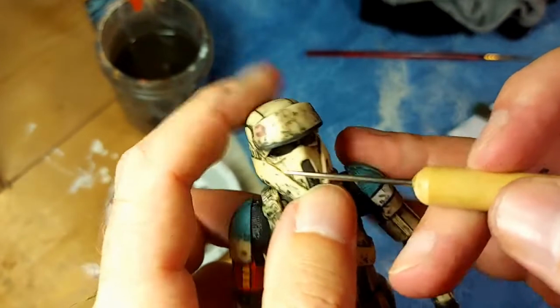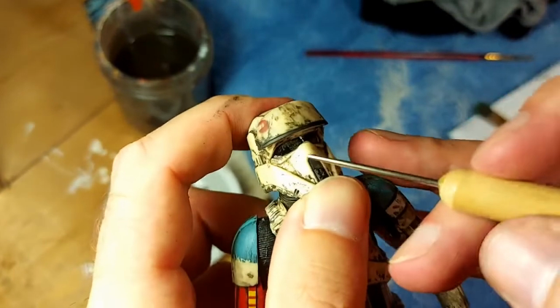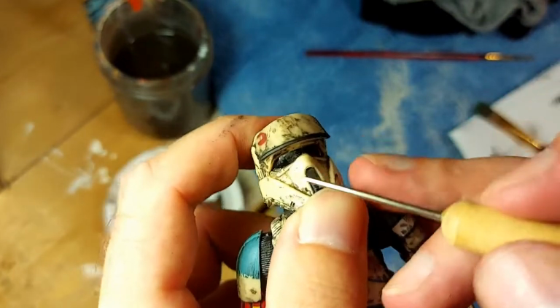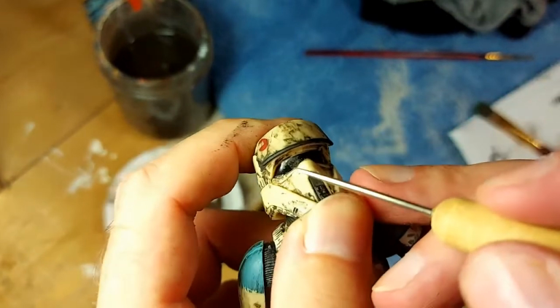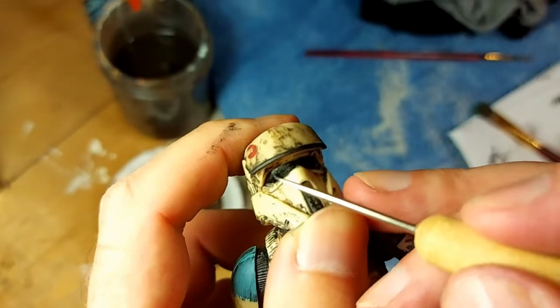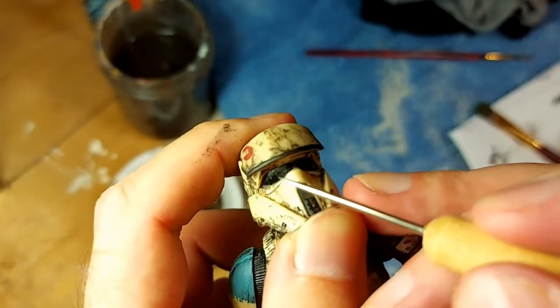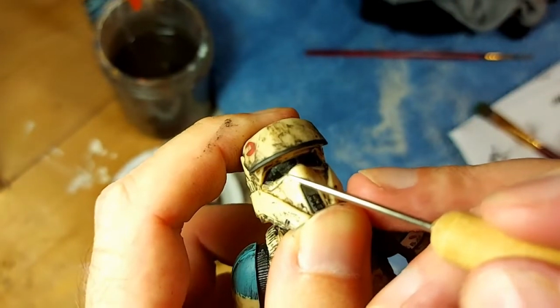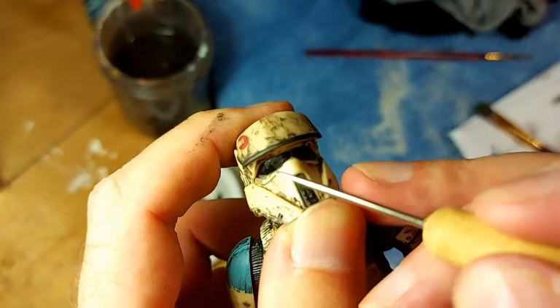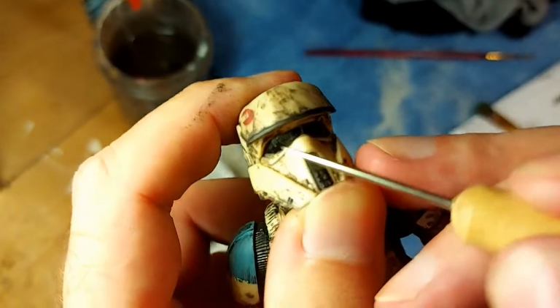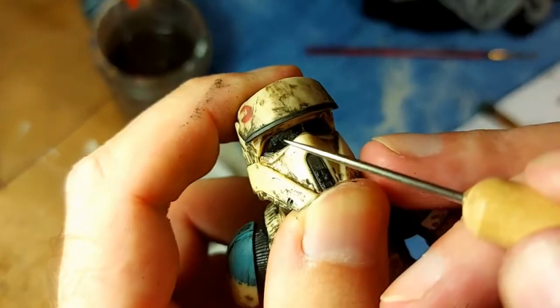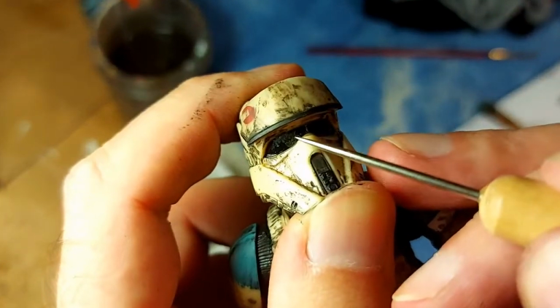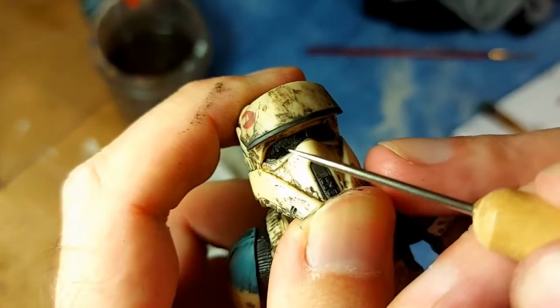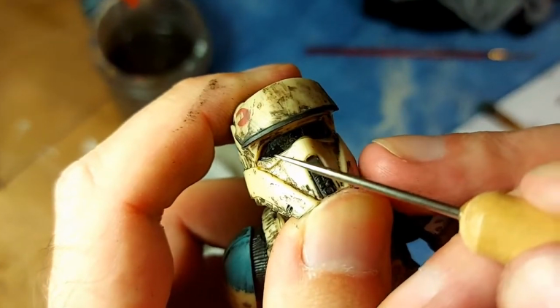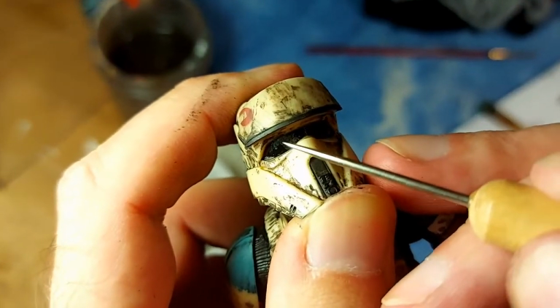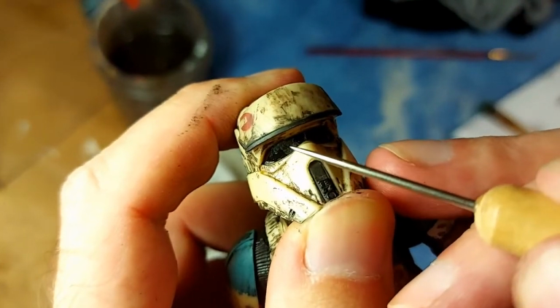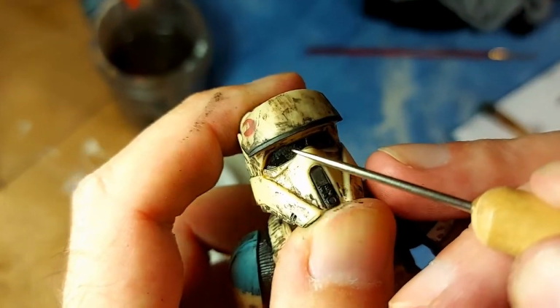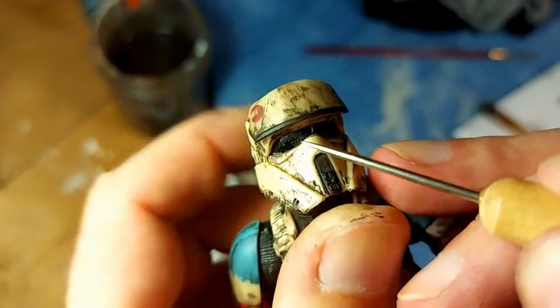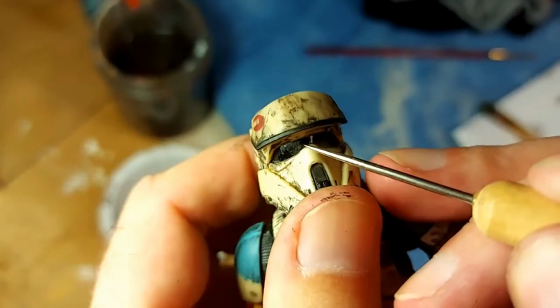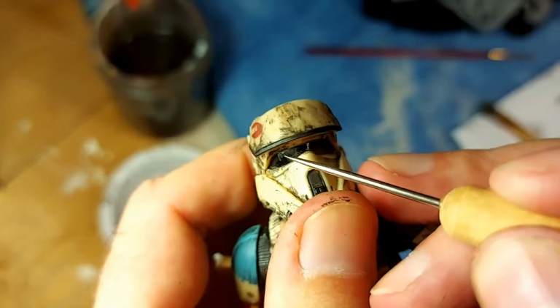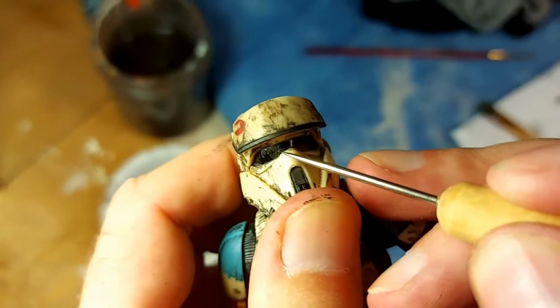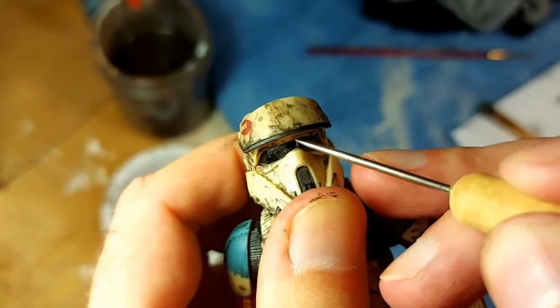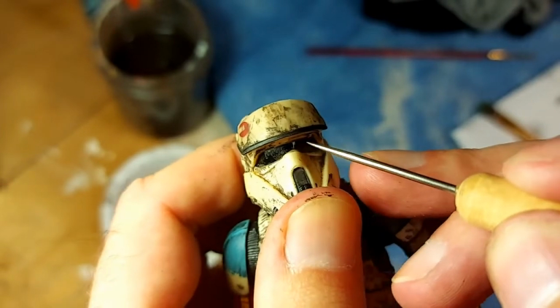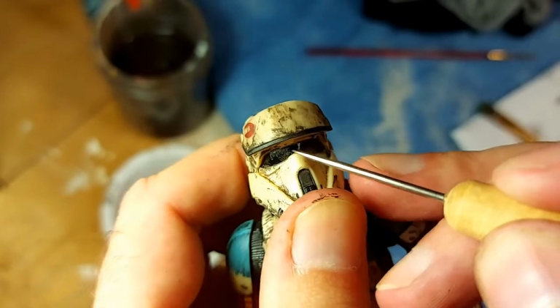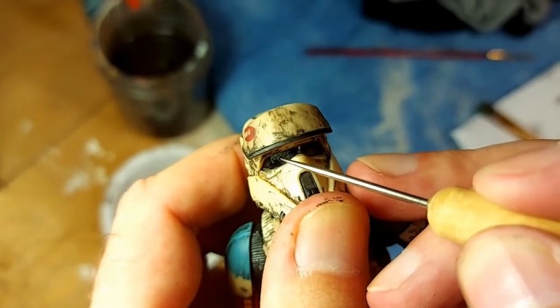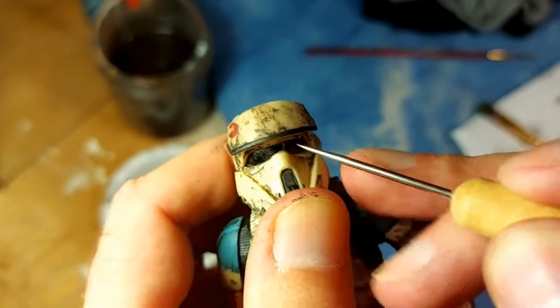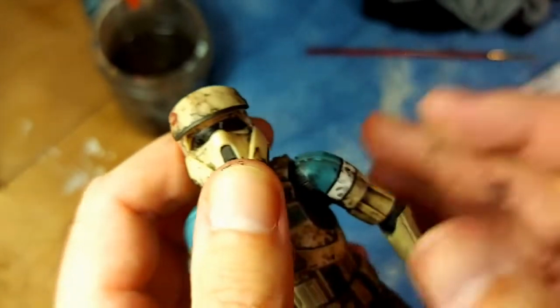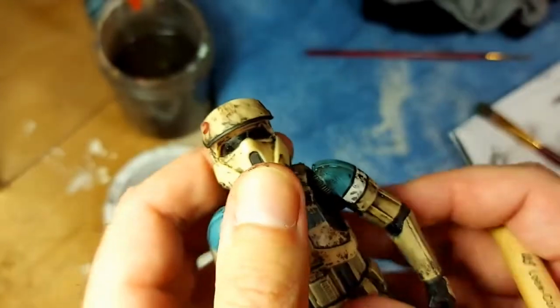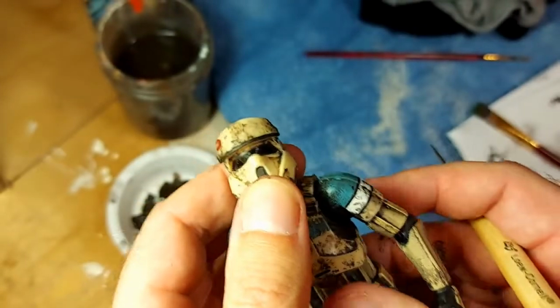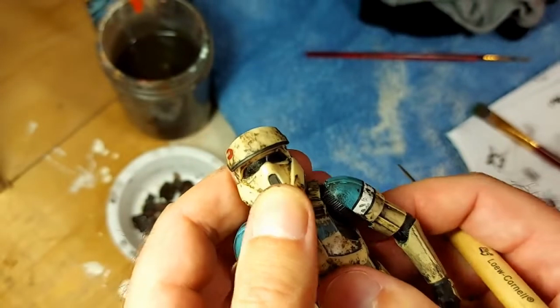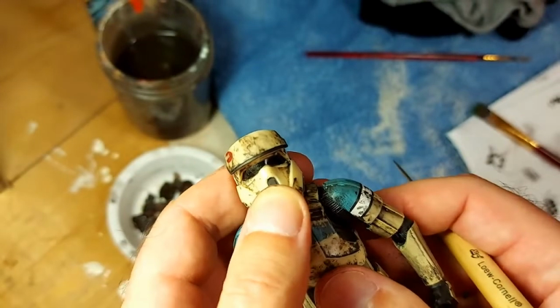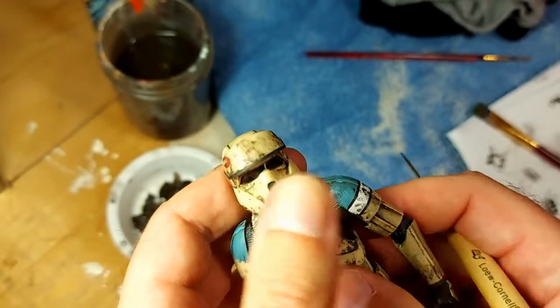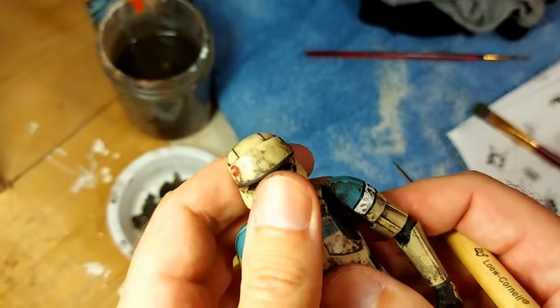I did get a little bit of paint in his visor, so I'll just repaint that with a little bit of black and then hit it with a gloss coat. That's easy enough to fix.